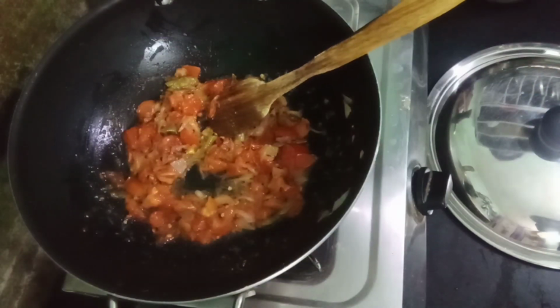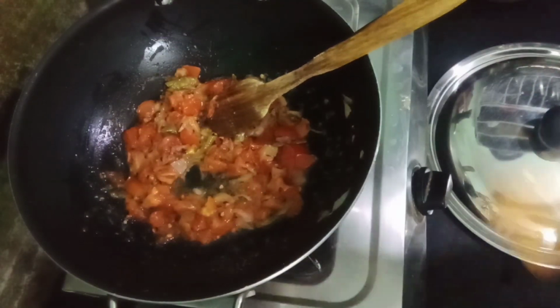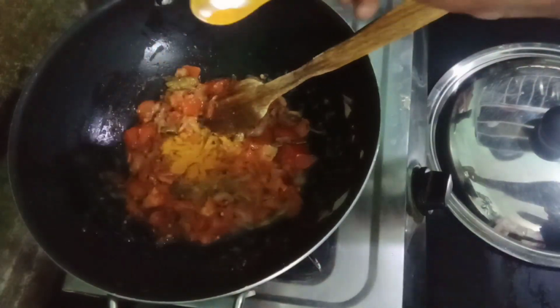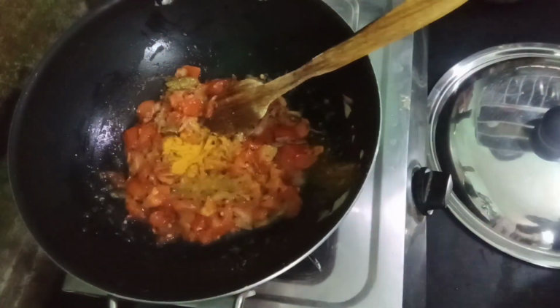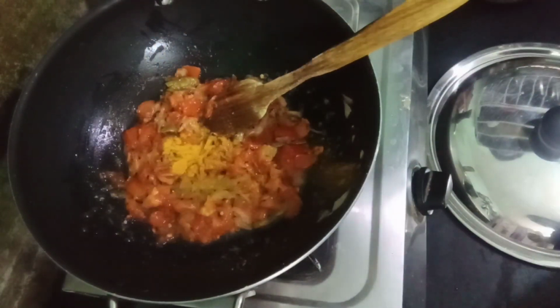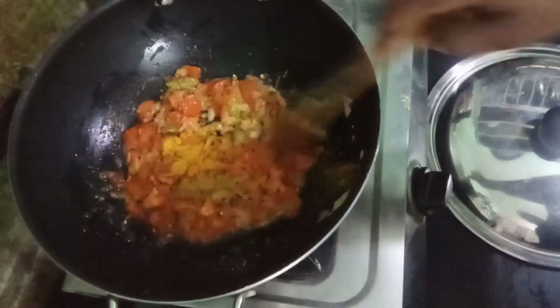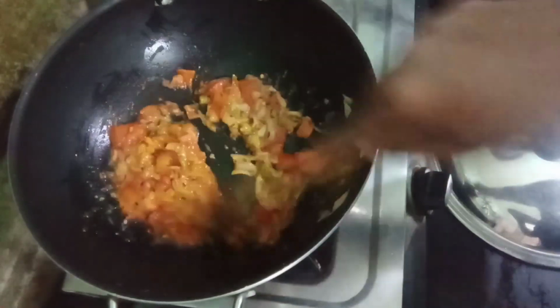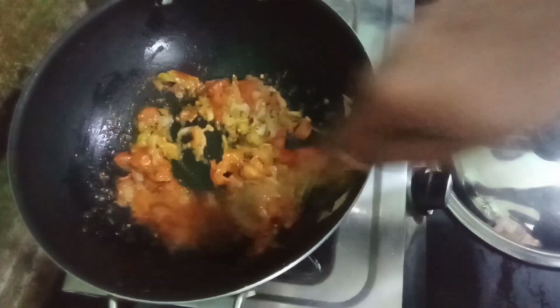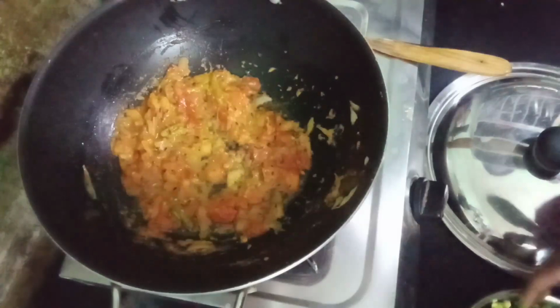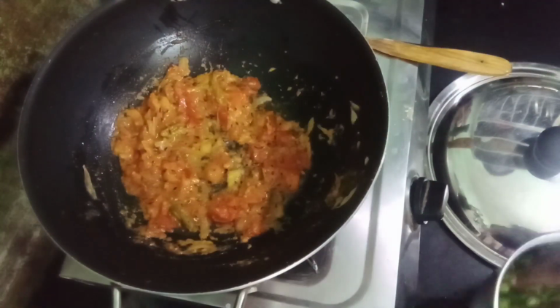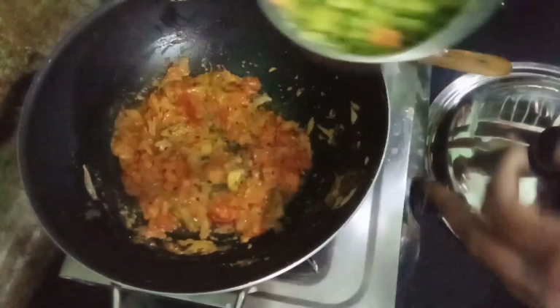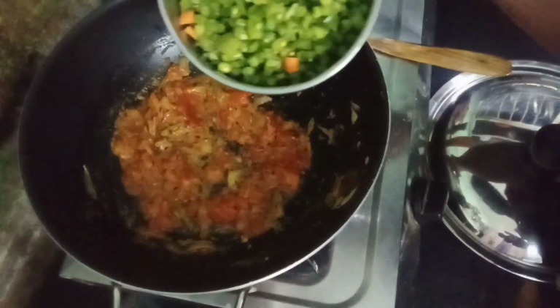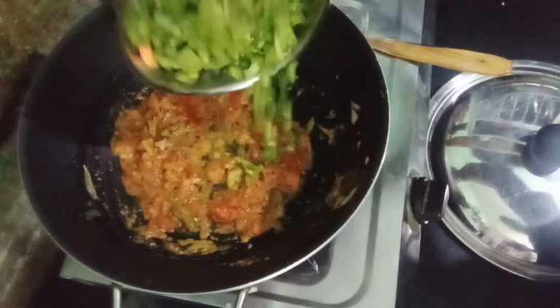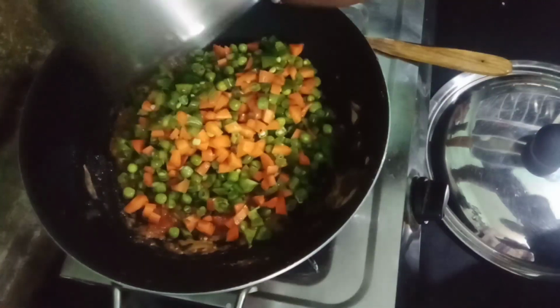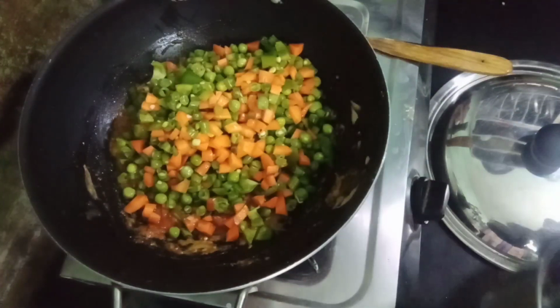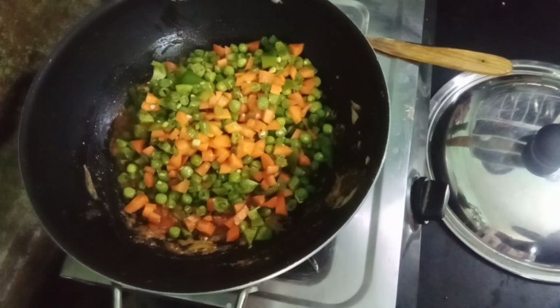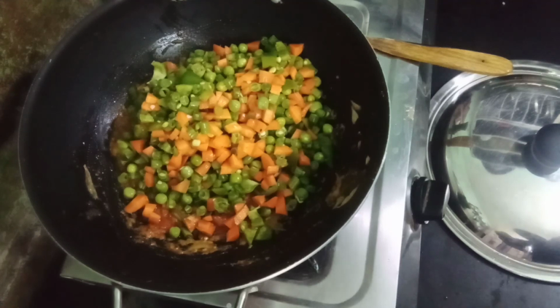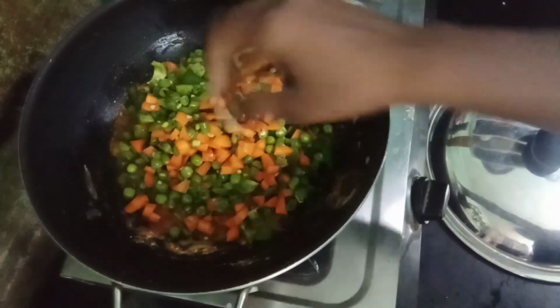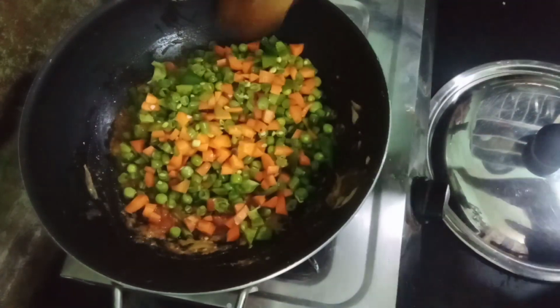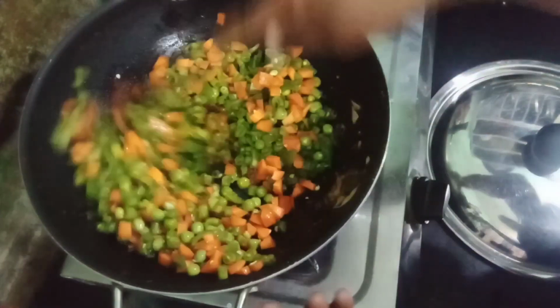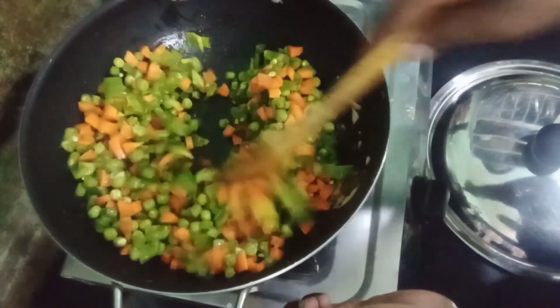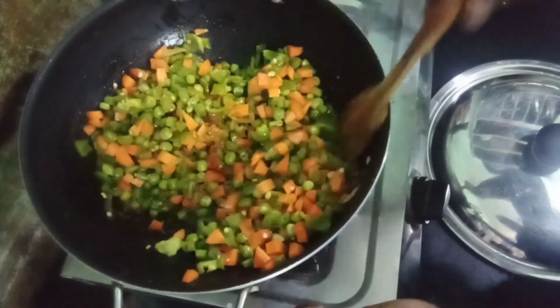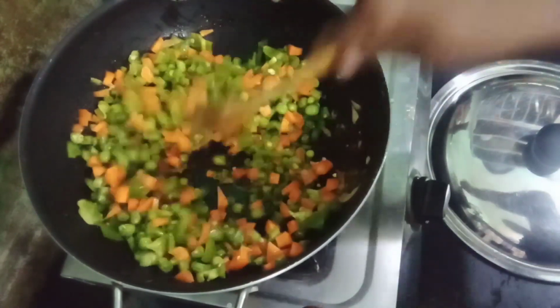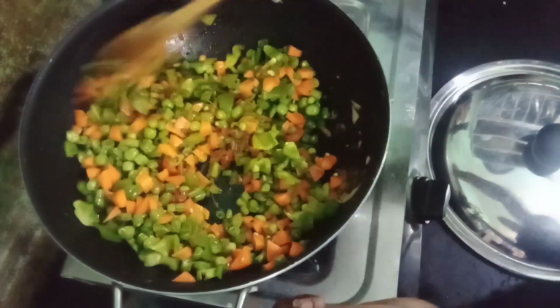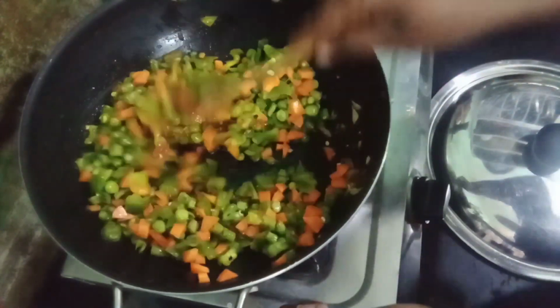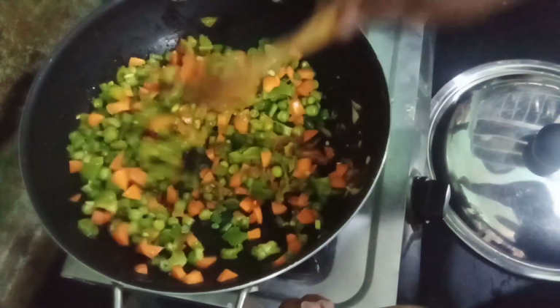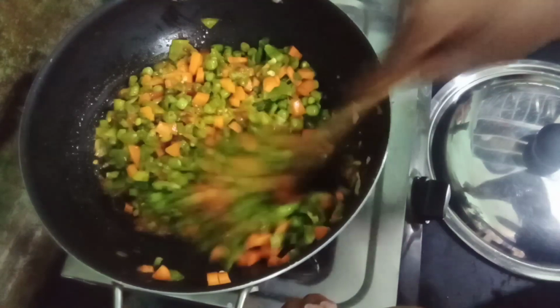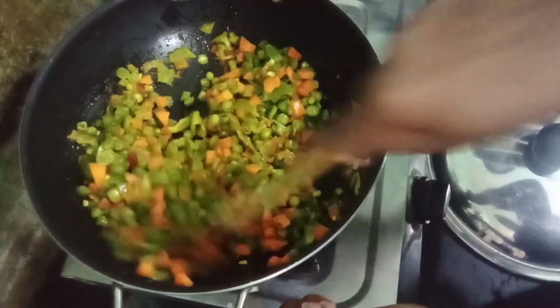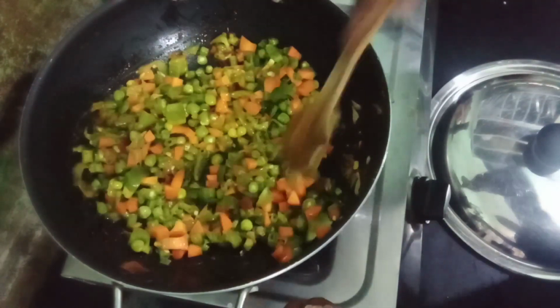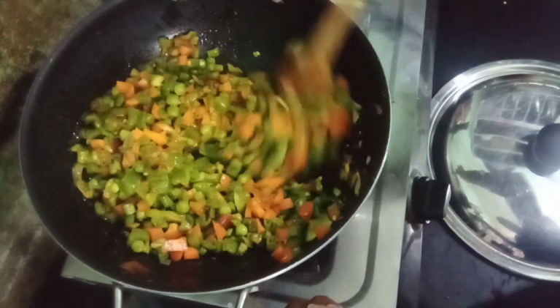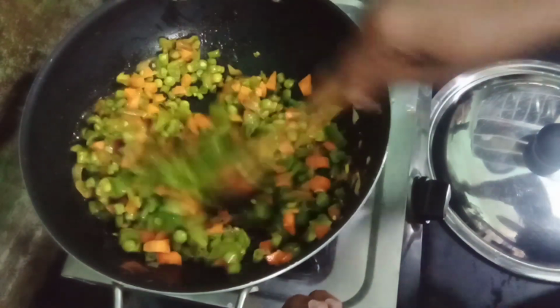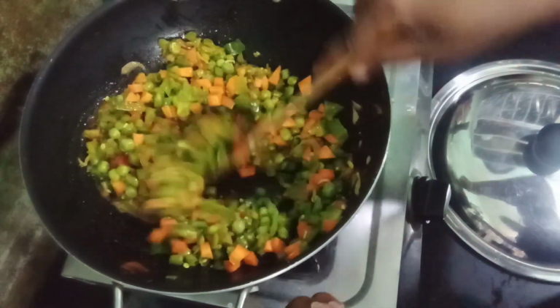Now add those vegetables in. I have to cook vegetables. We will cook on the eggs. We will cook a little time later.